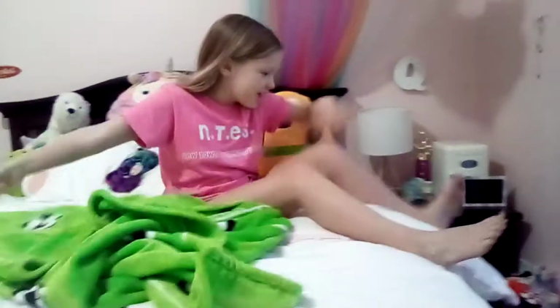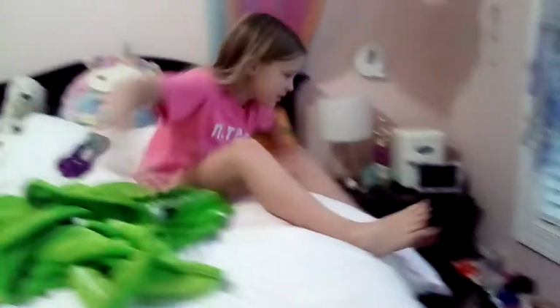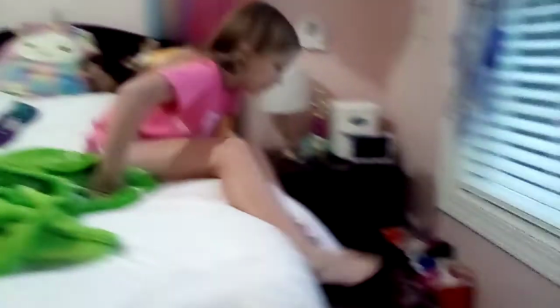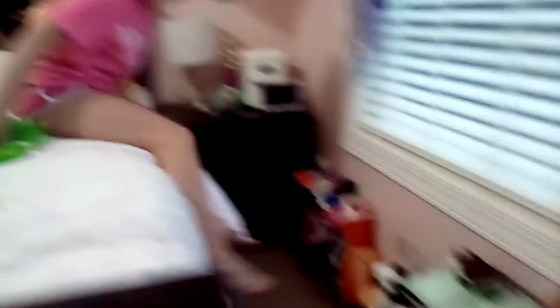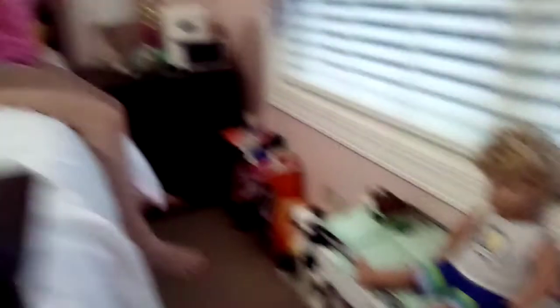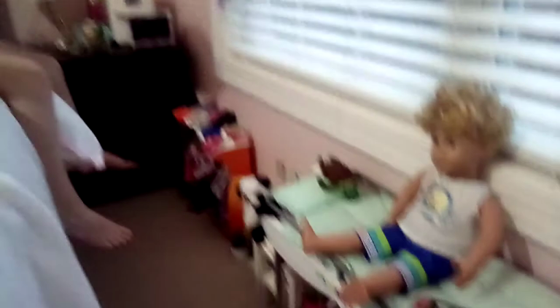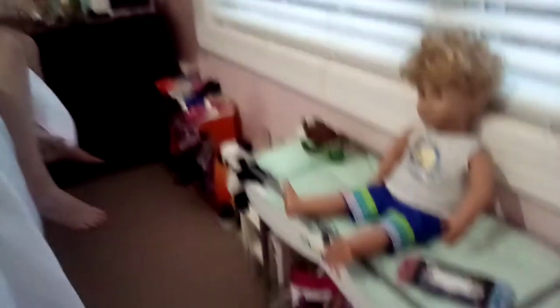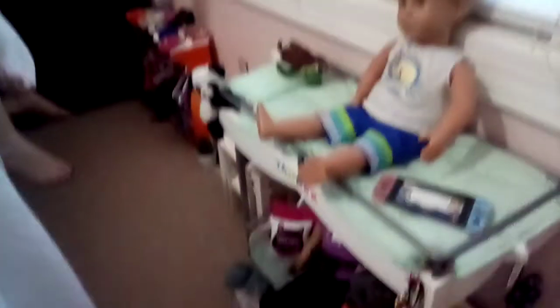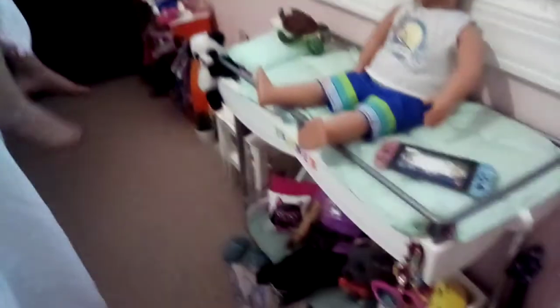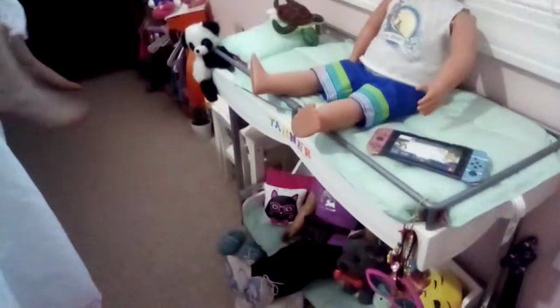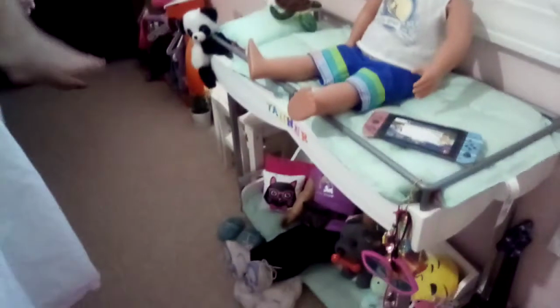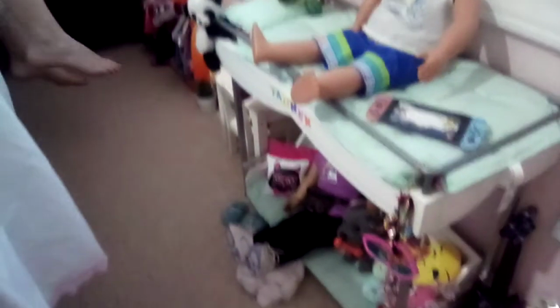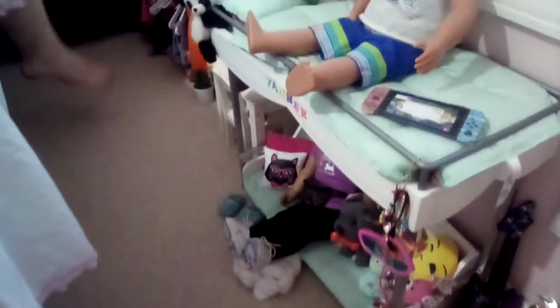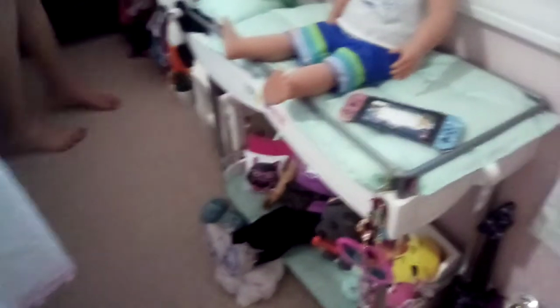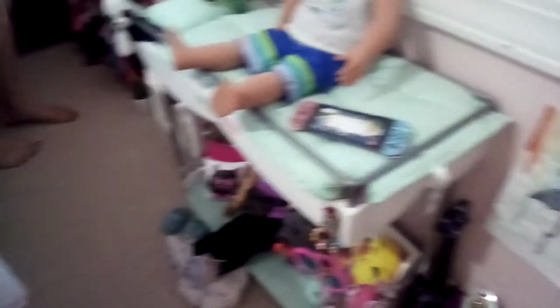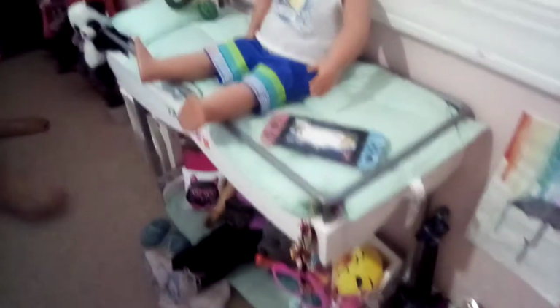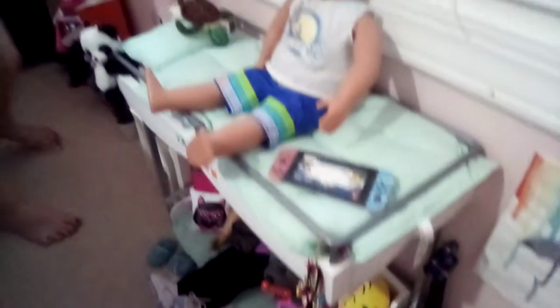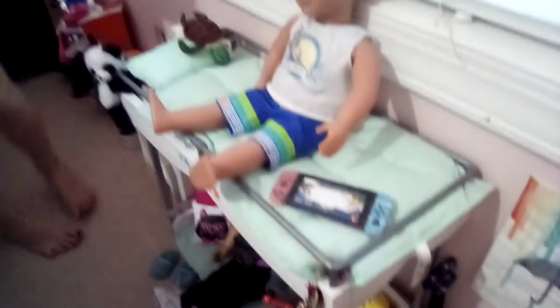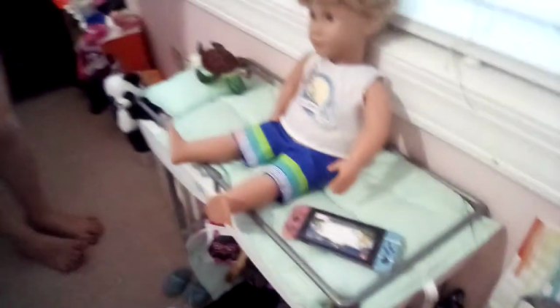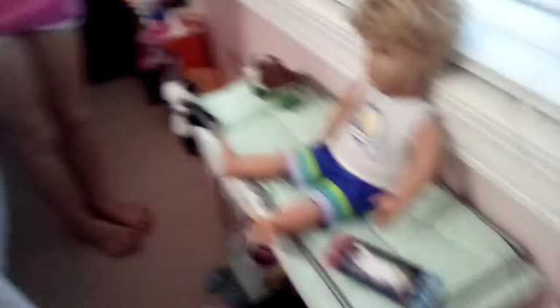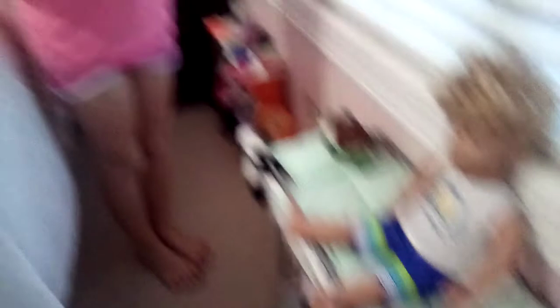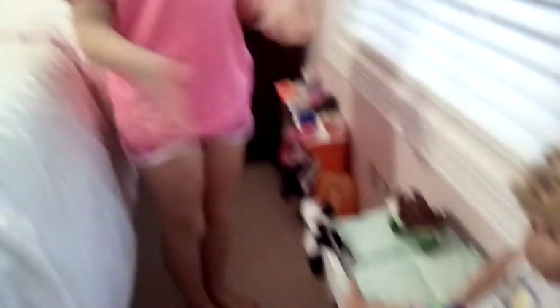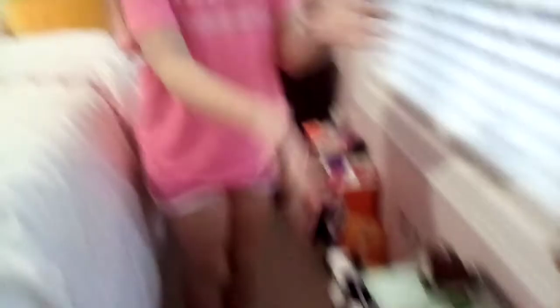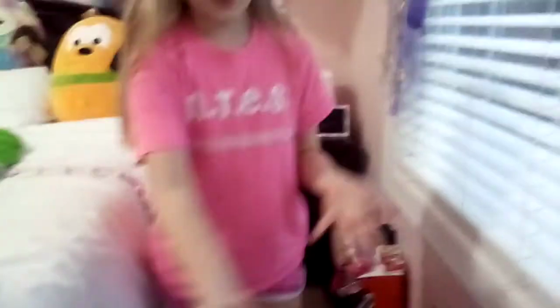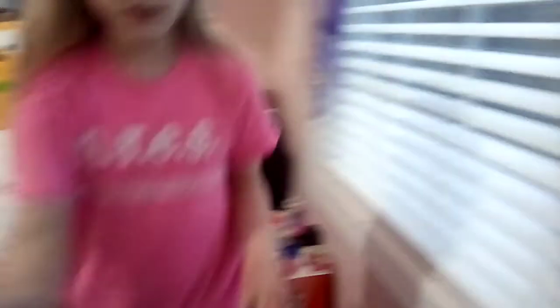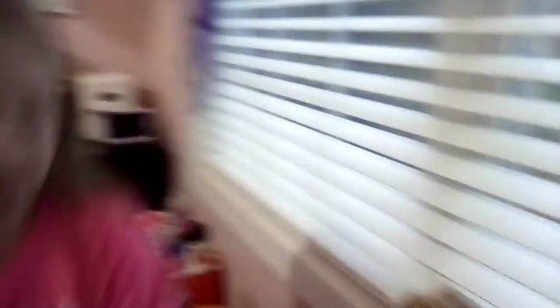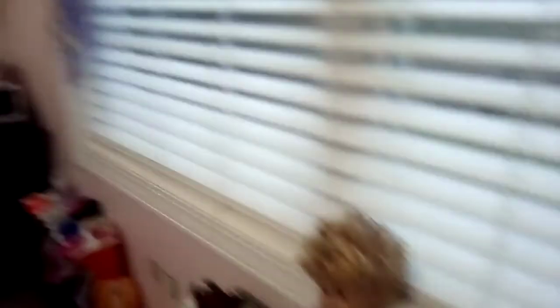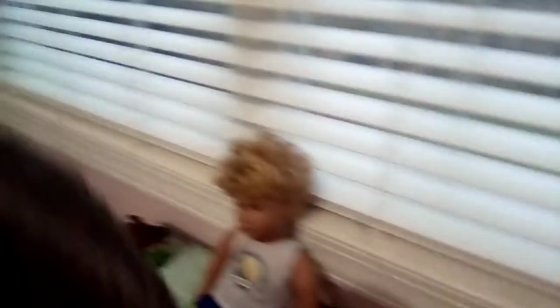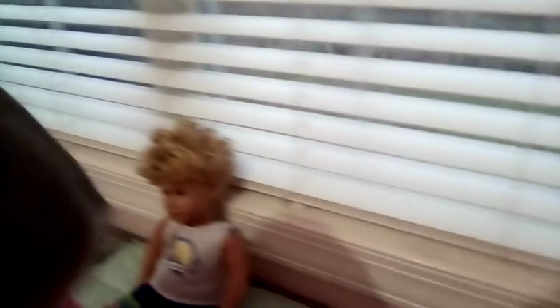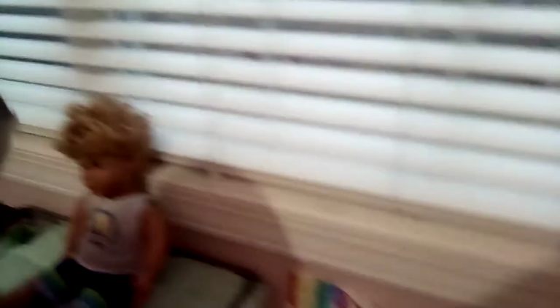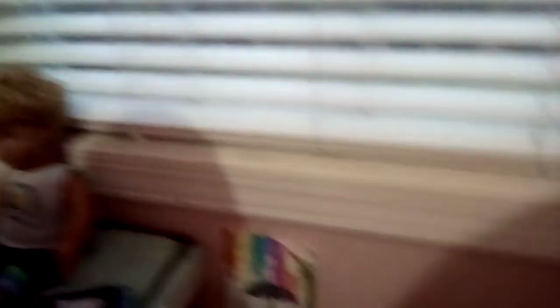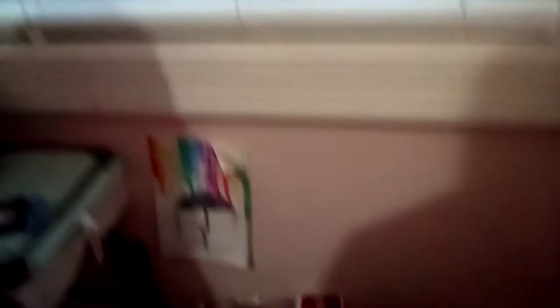We have Tanner and Ava's room — this is what I'm gonna be doing today and showing you what it looks like. So first, when you walk in, you see this right here.